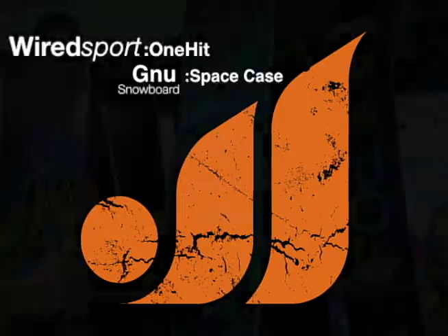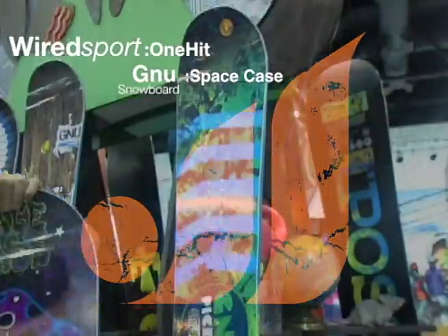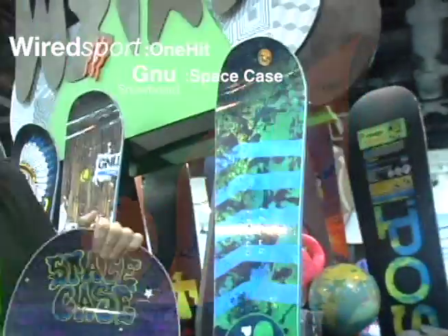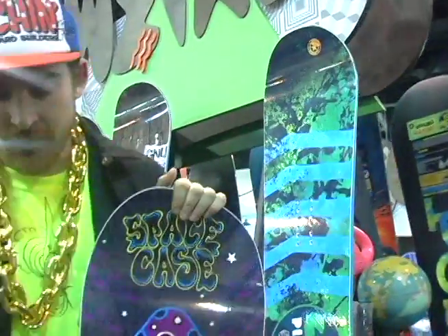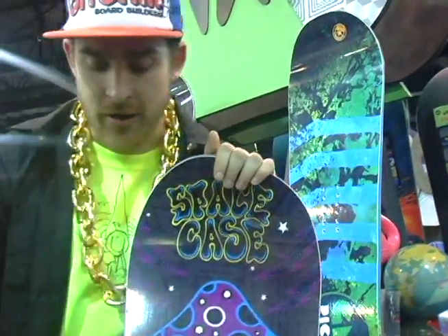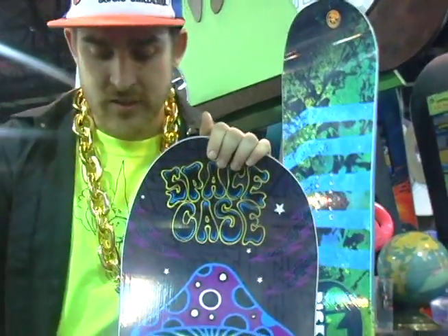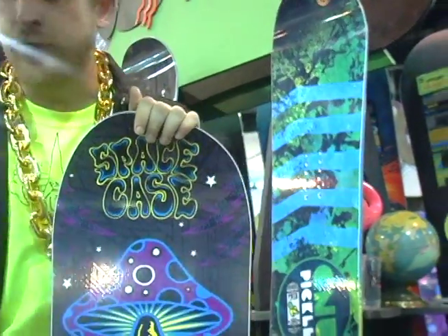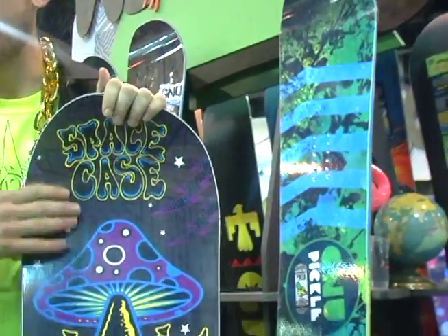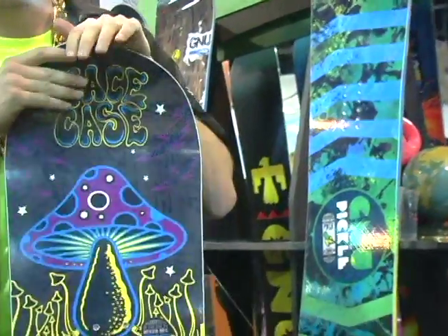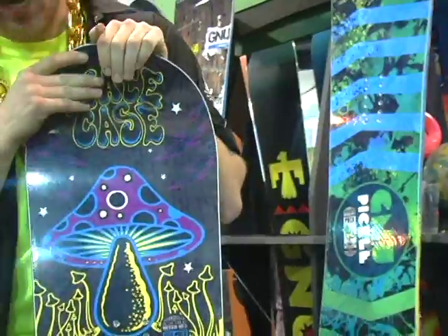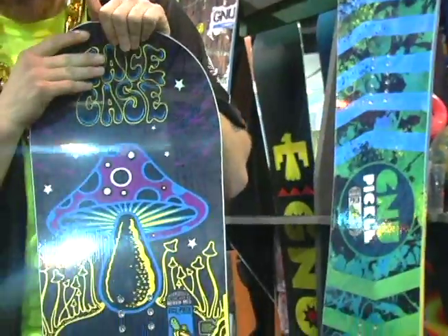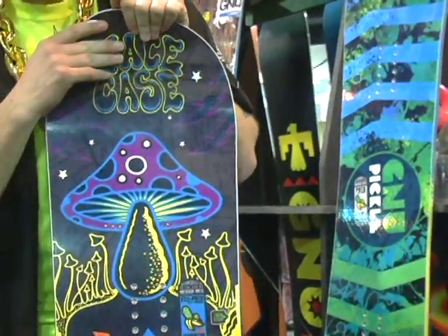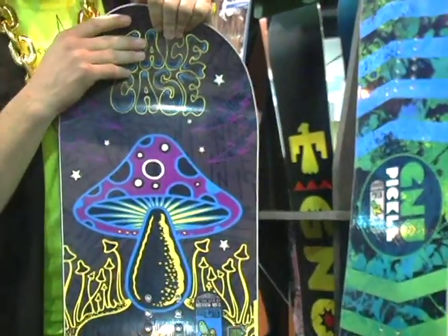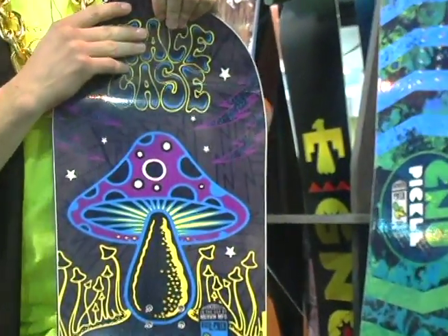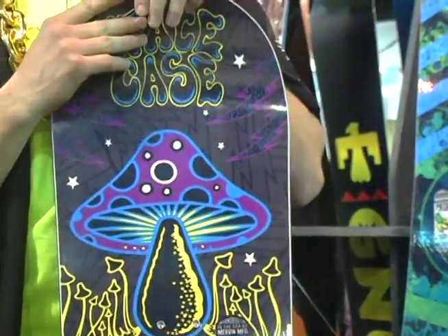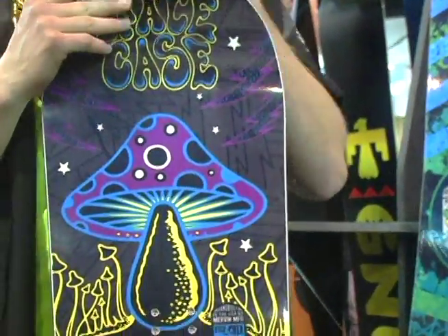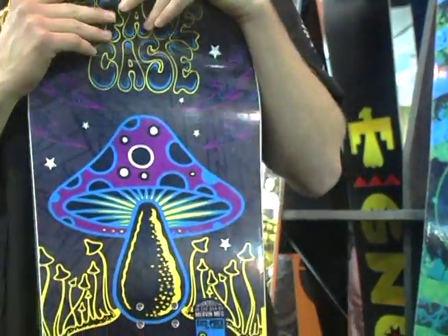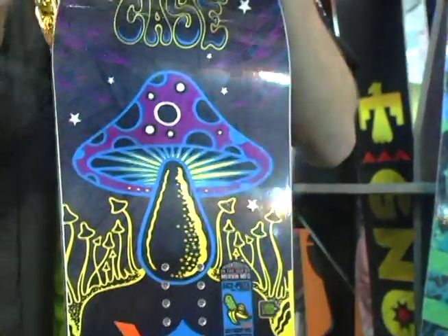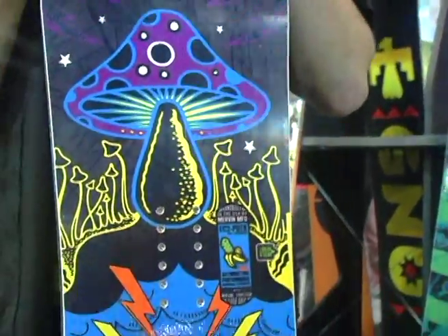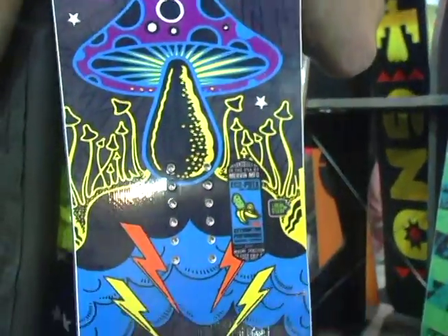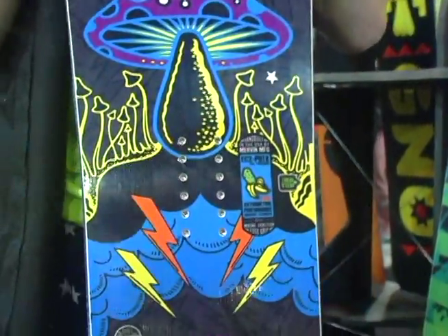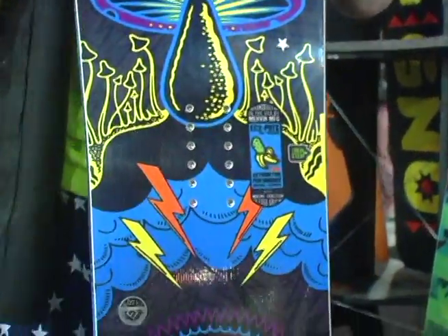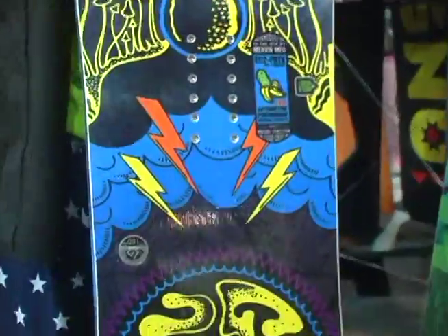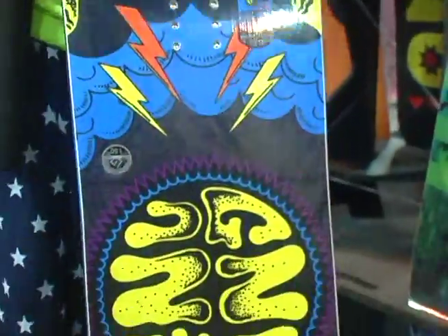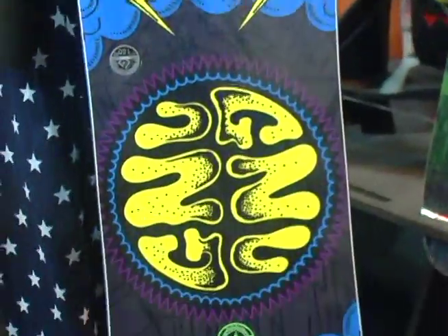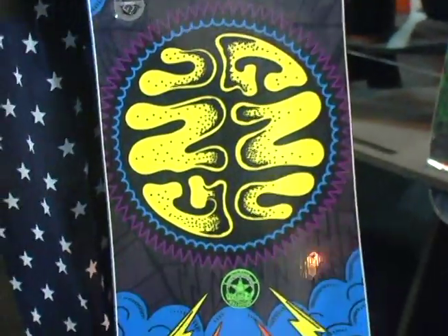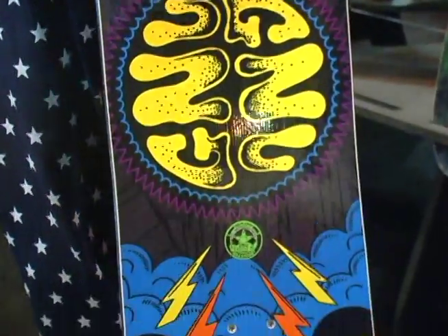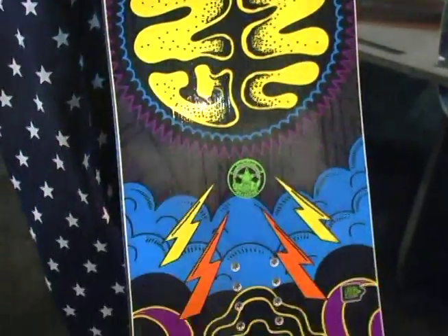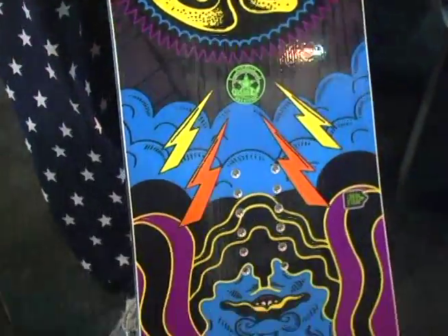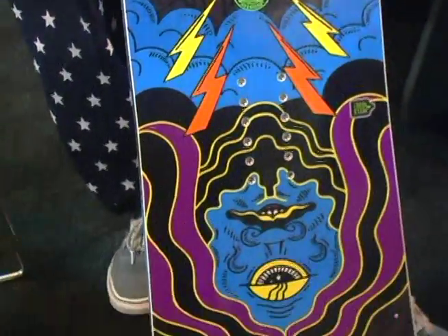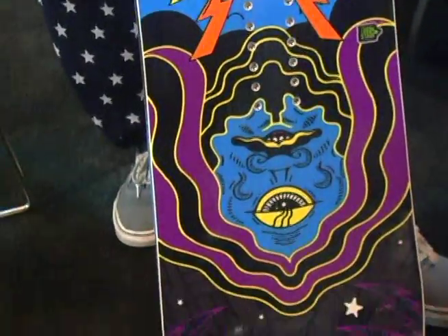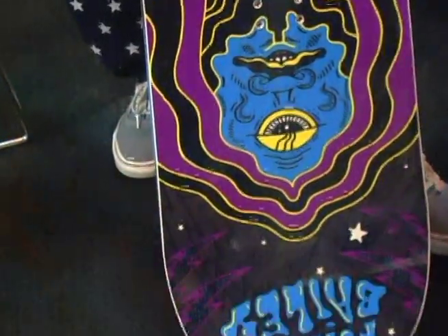So here's a newer model. This is the Forrest Bailey Space Case. Forrest Bailey is an amazing rider. You guys should all check out his video part in the movie Given 2. He was in X Games.